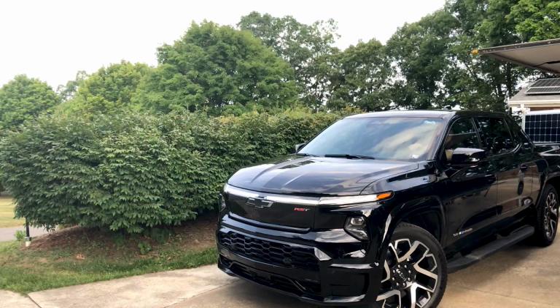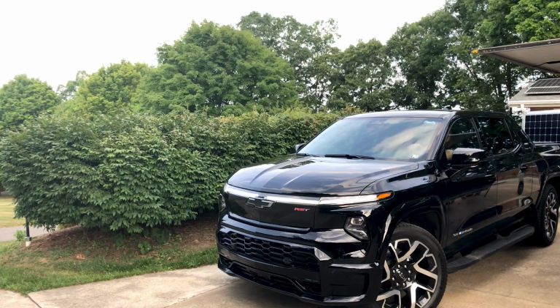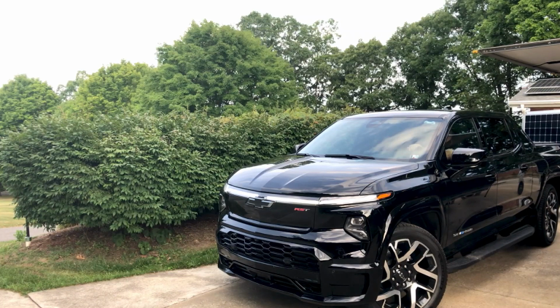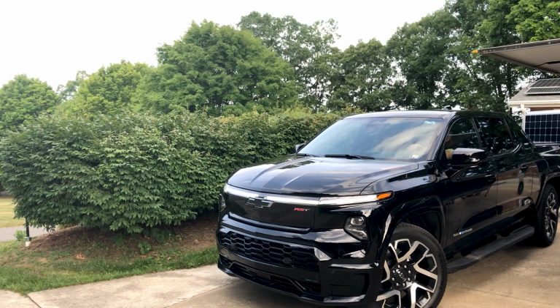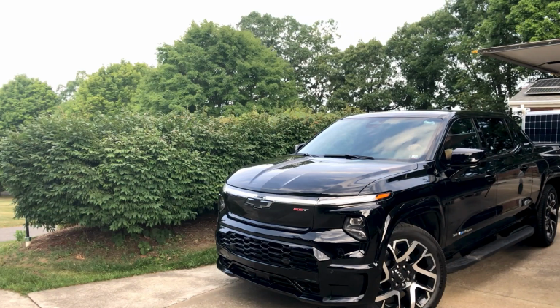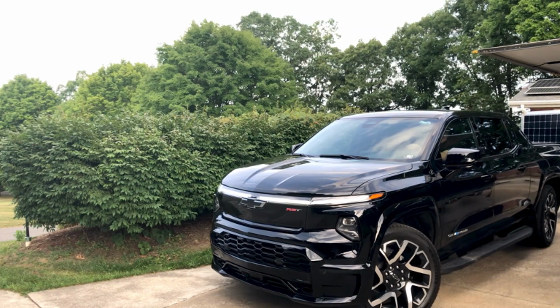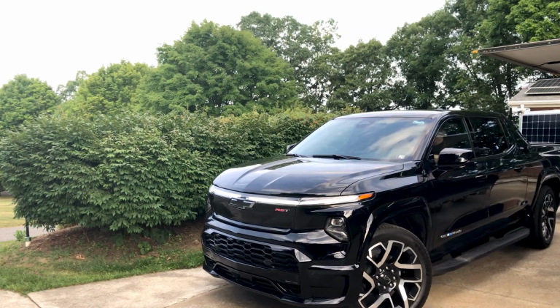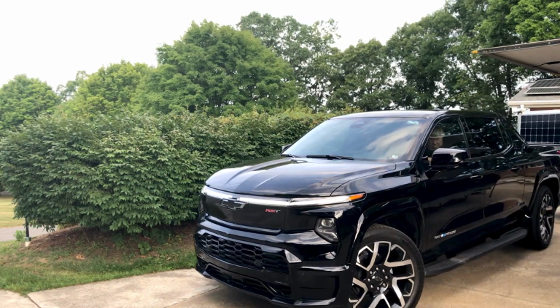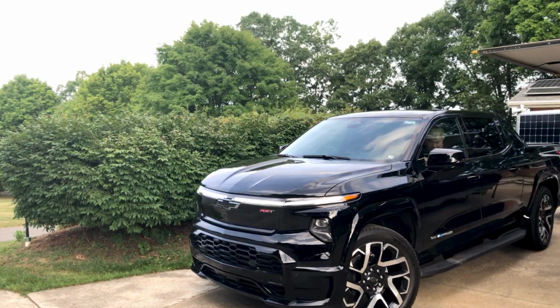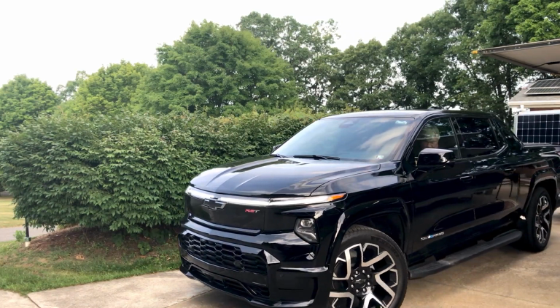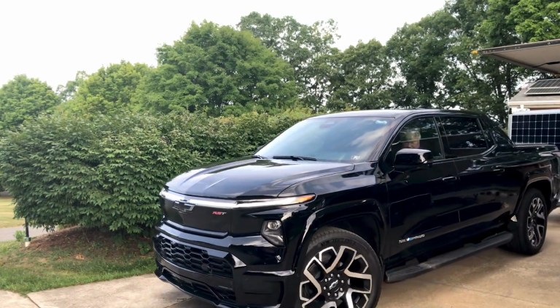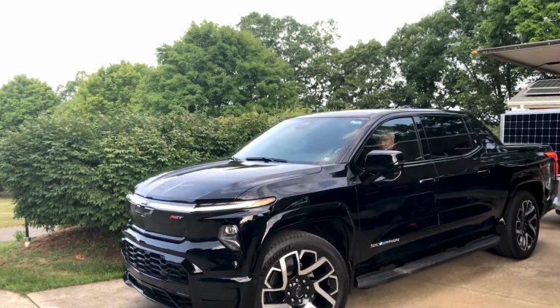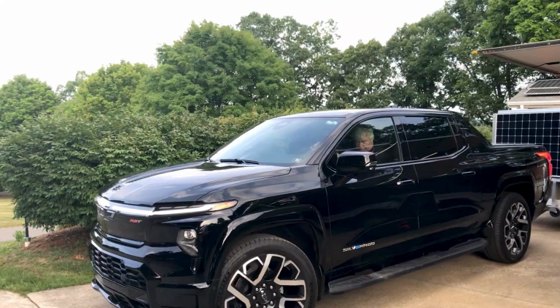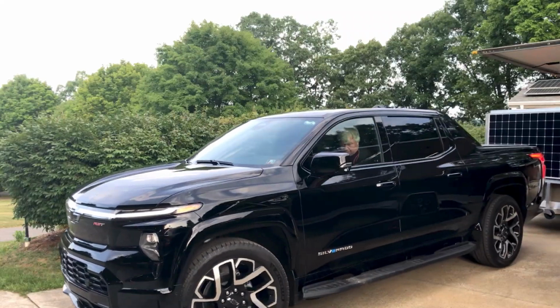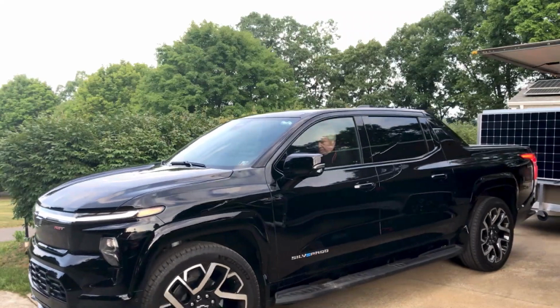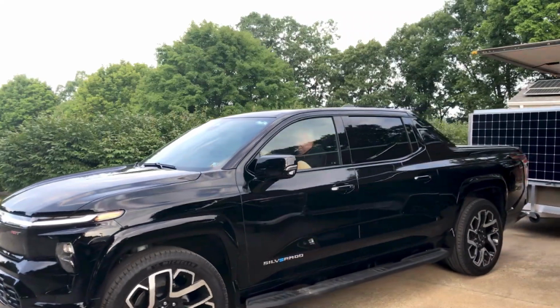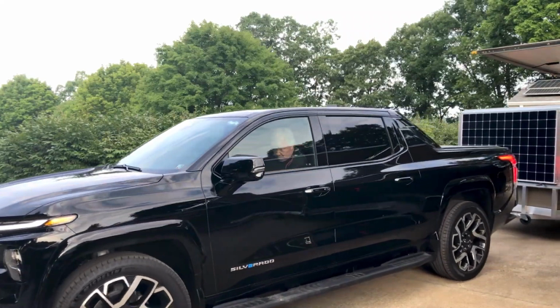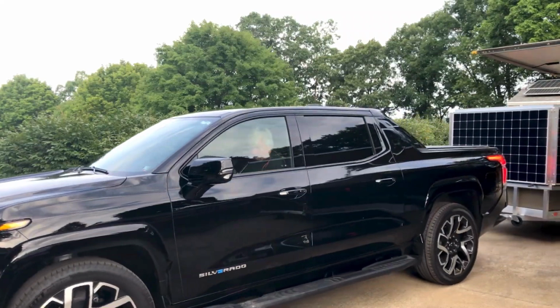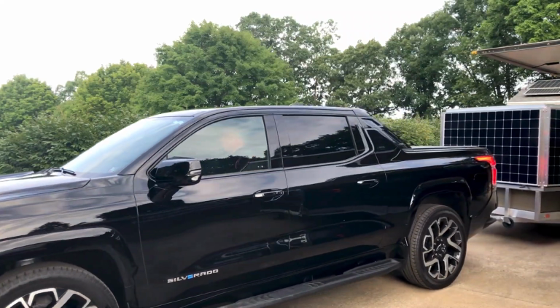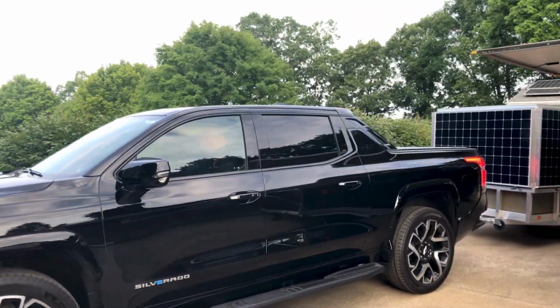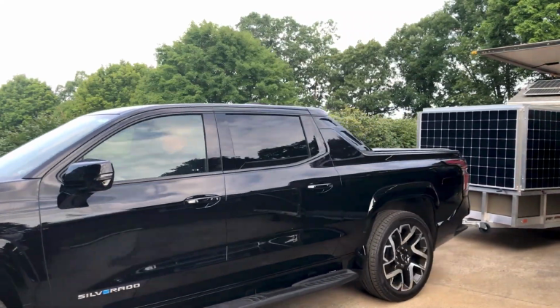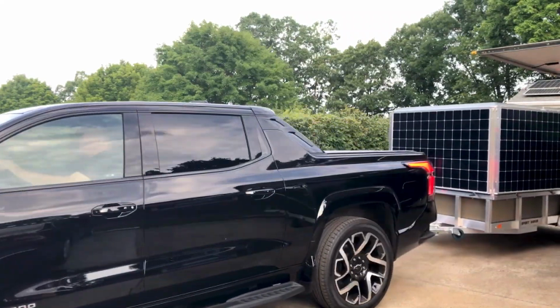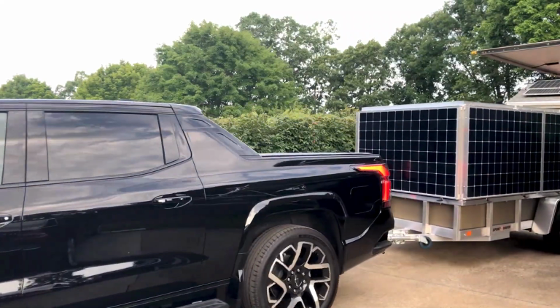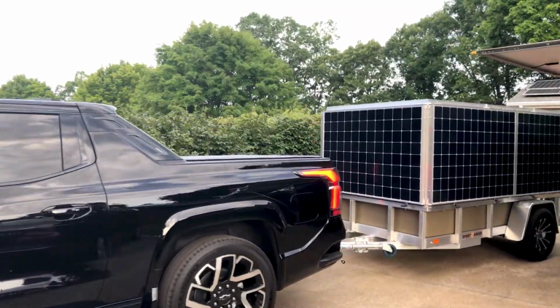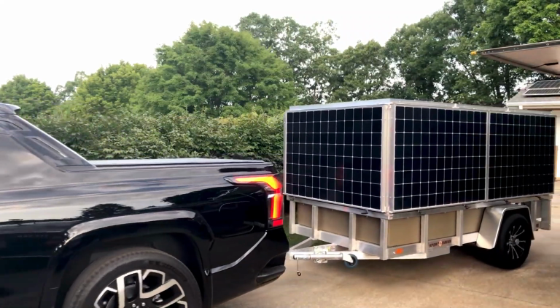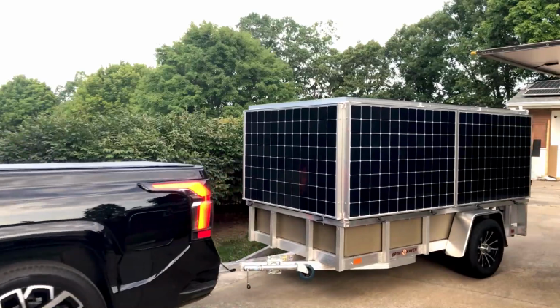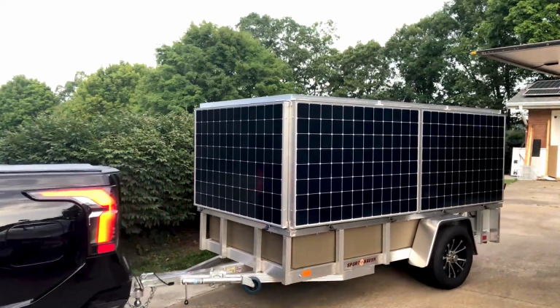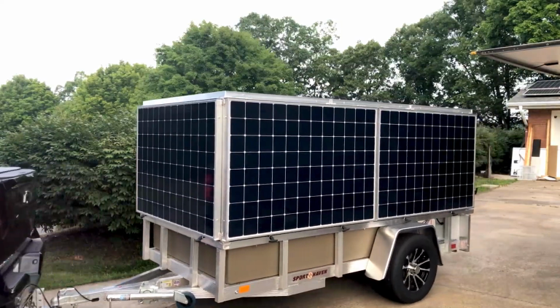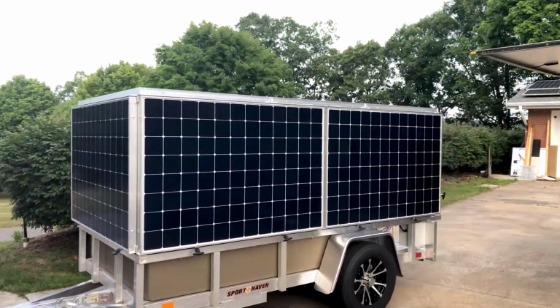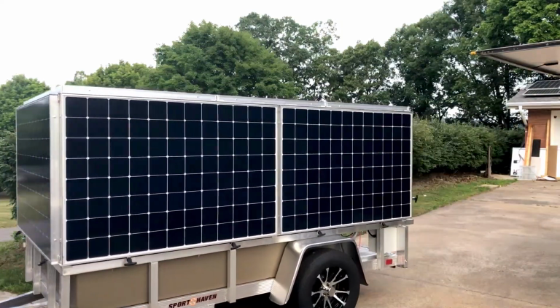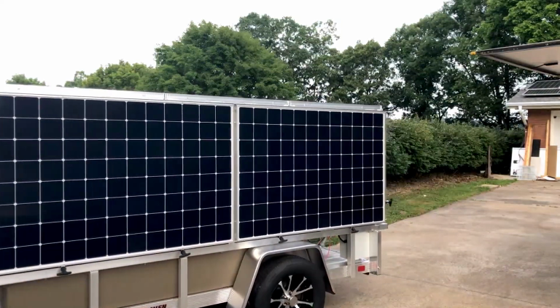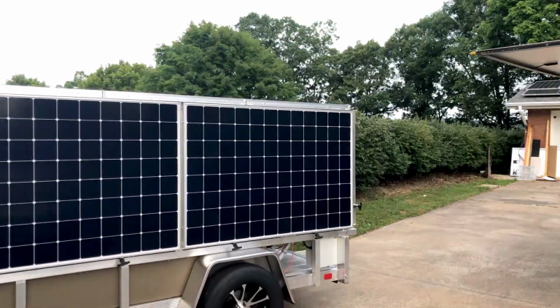I started this channel and it's basically about my Tesla and road tripping with my Tesla. I've had a 2020 Model X and a 2022 Refreshed Model X, taking it up and down the coast, up to Maine, down to Key West.